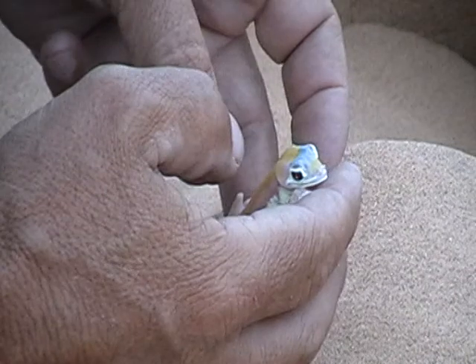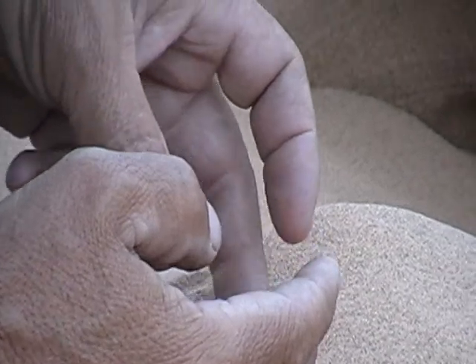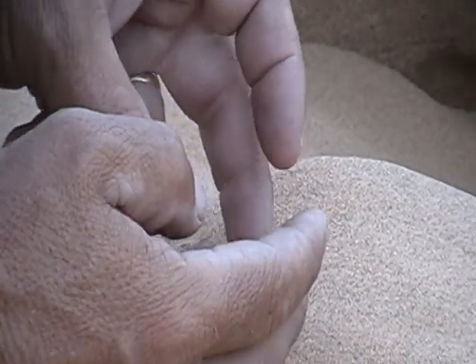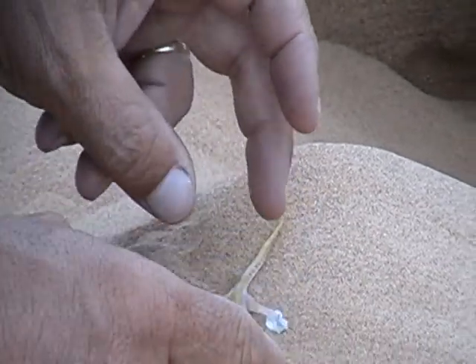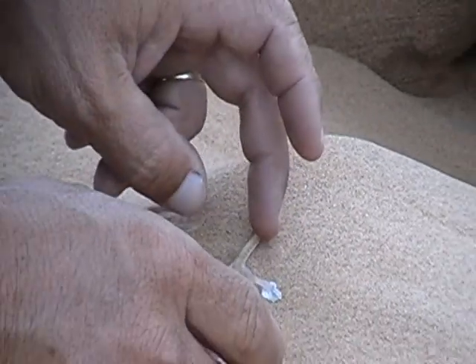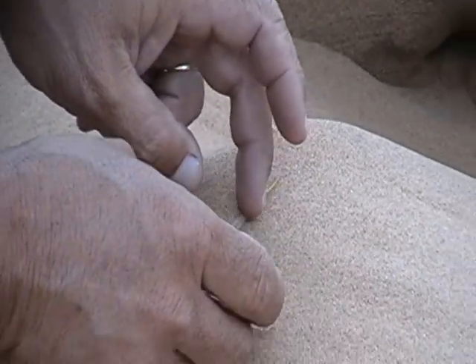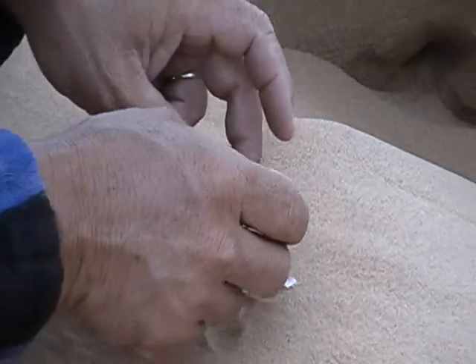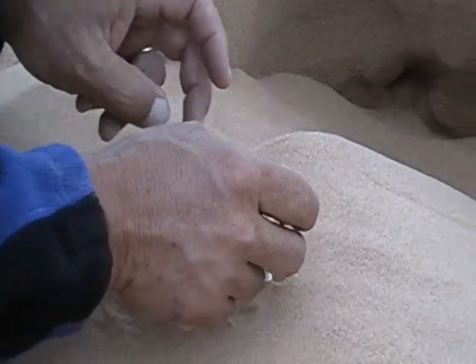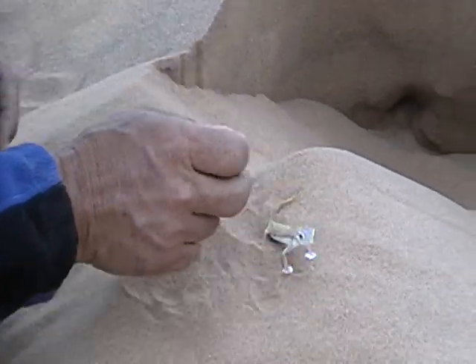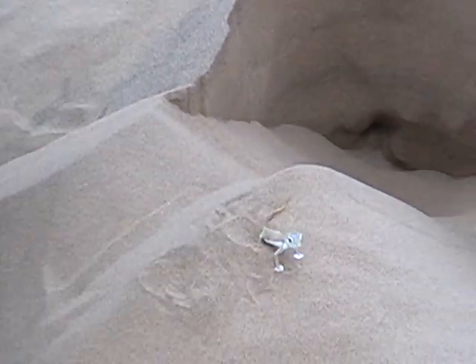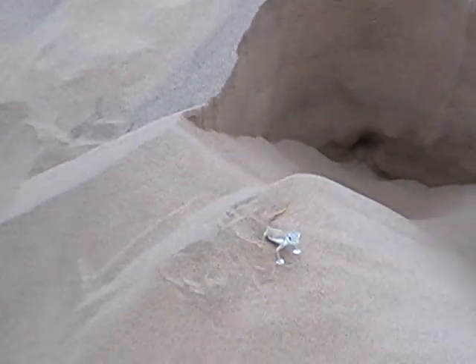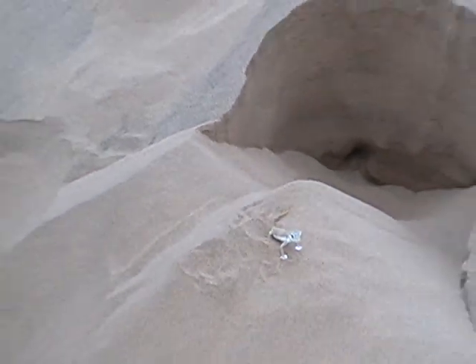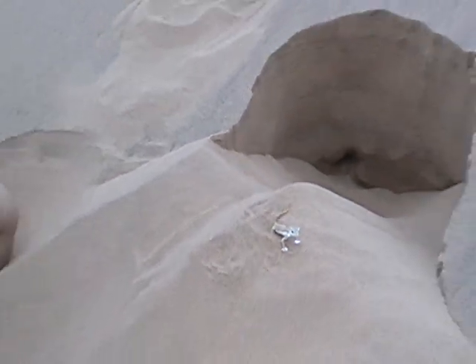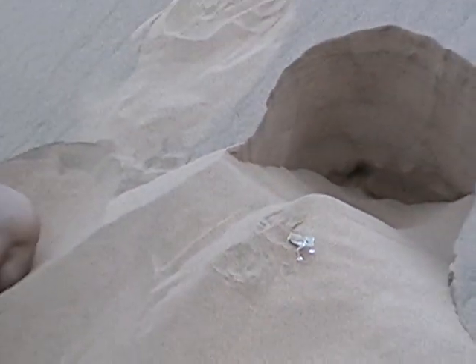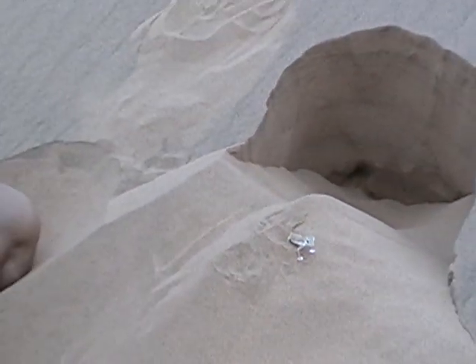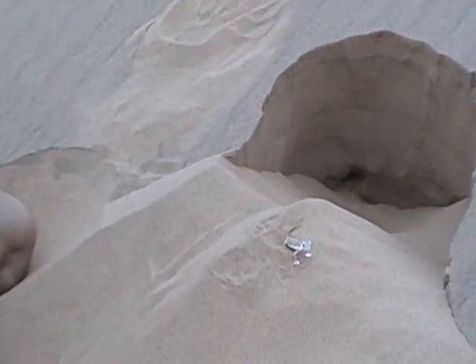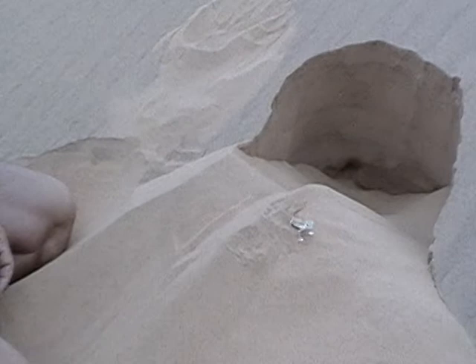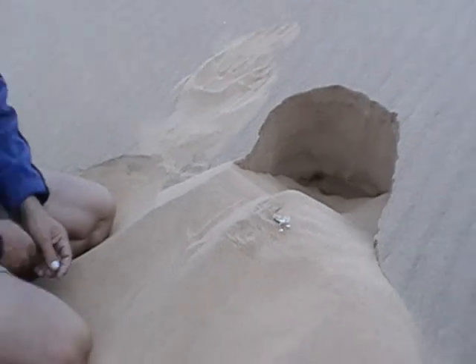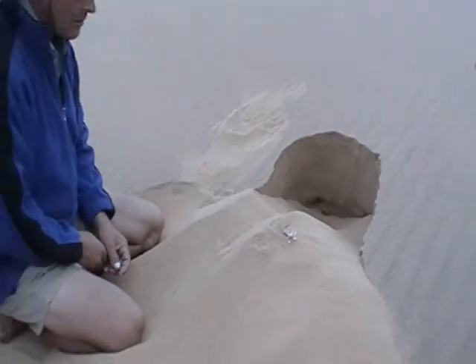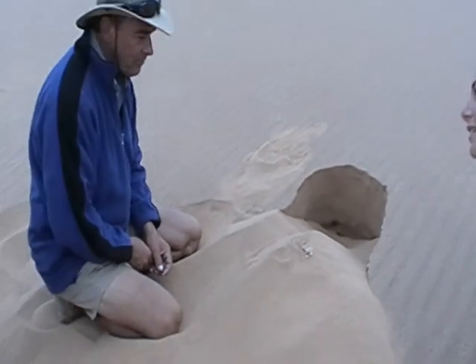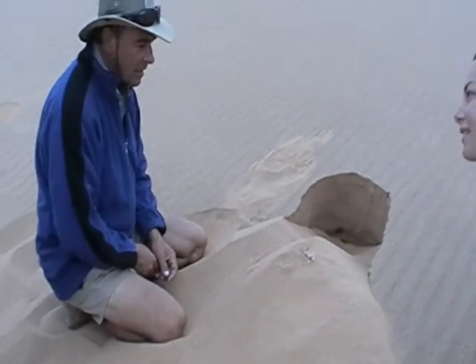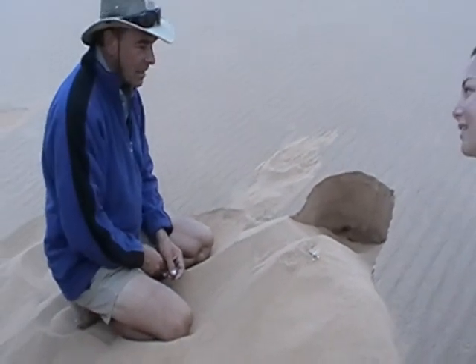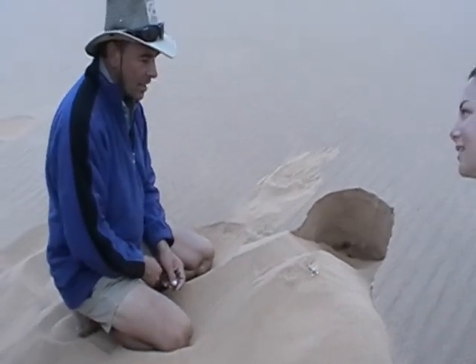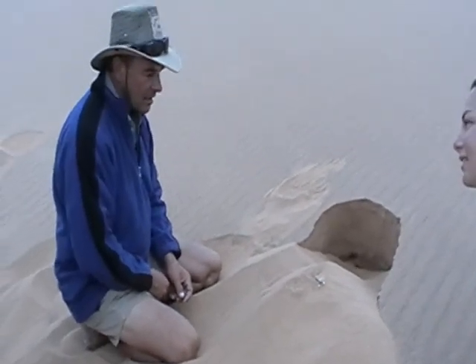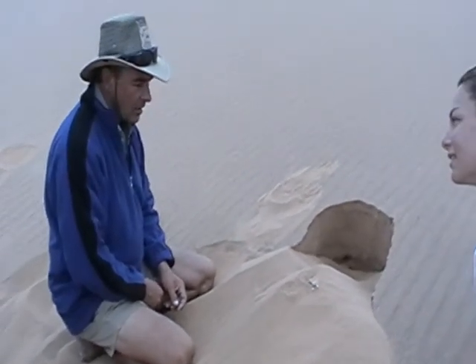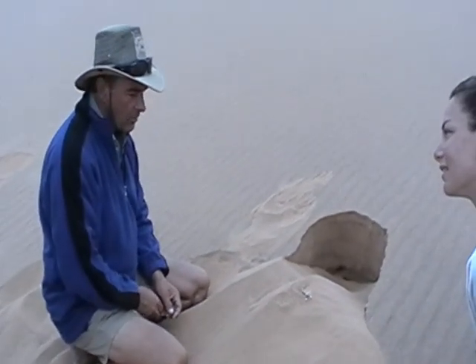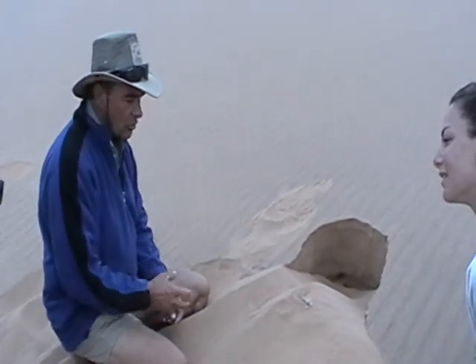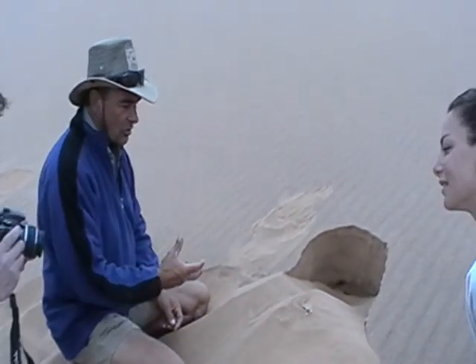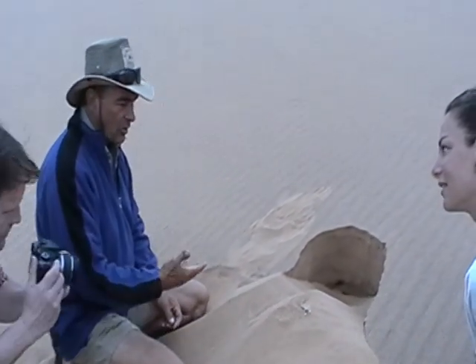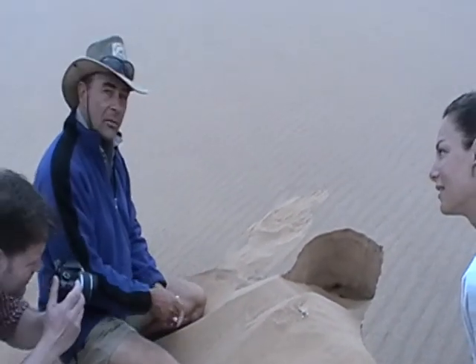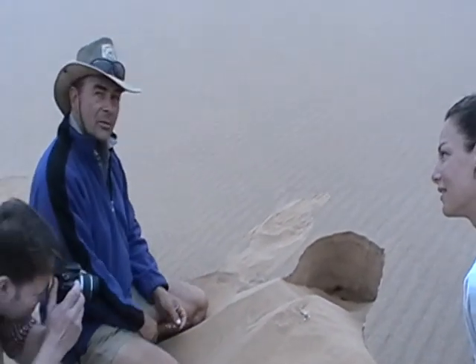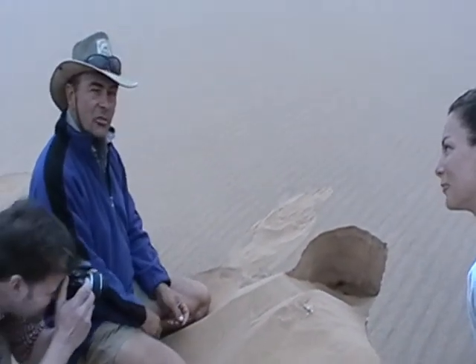Well, snakes eat them, don't they? Yes. We have quite a few snakes that move at night and they will eat them.